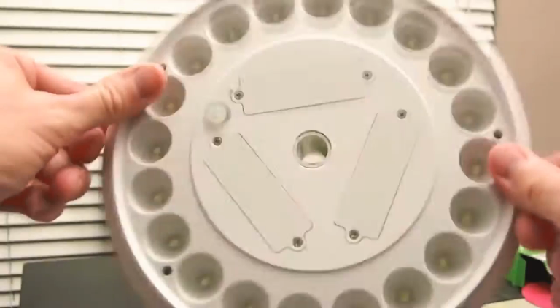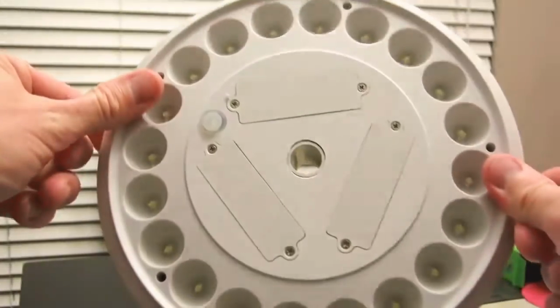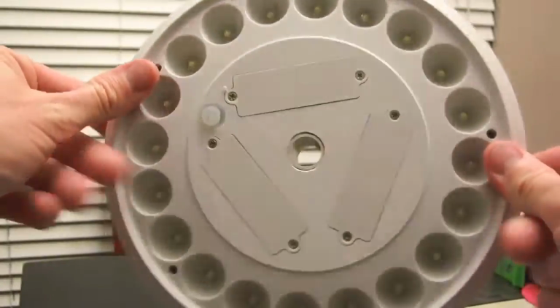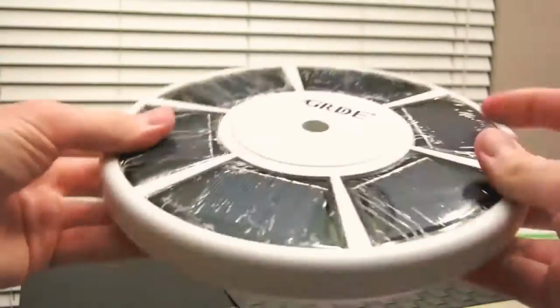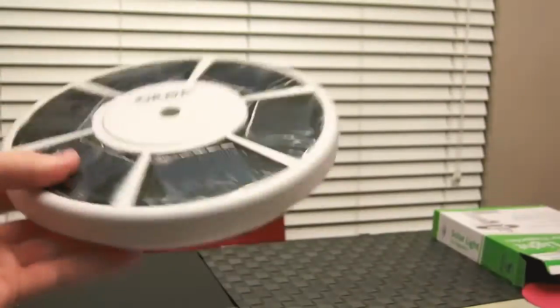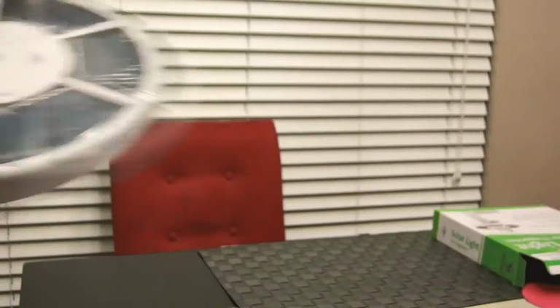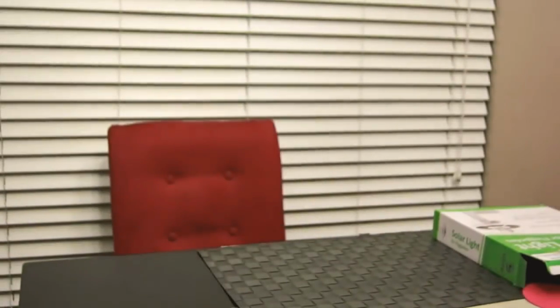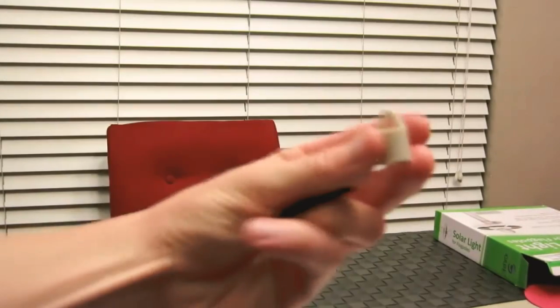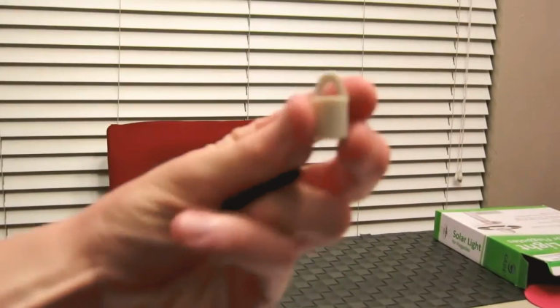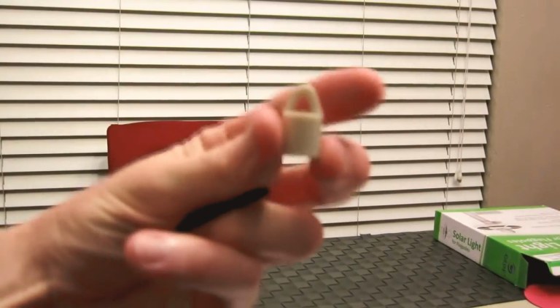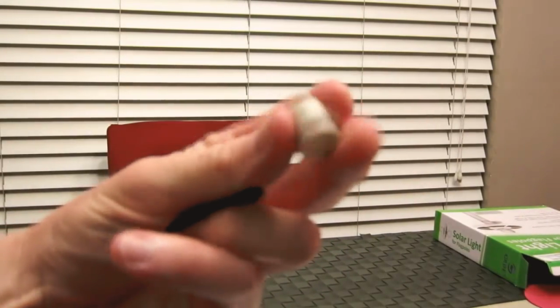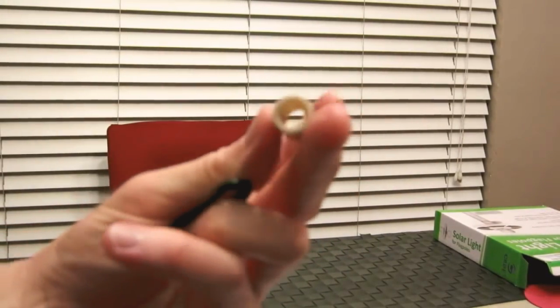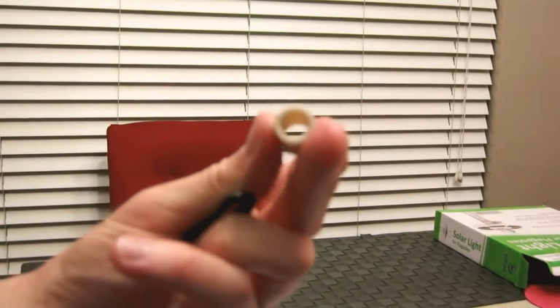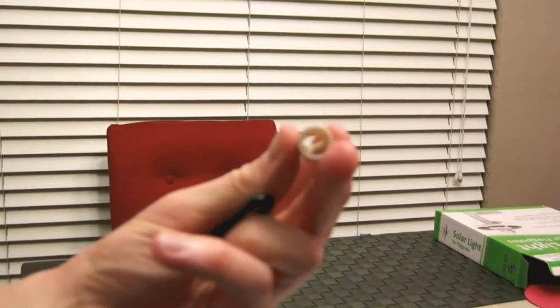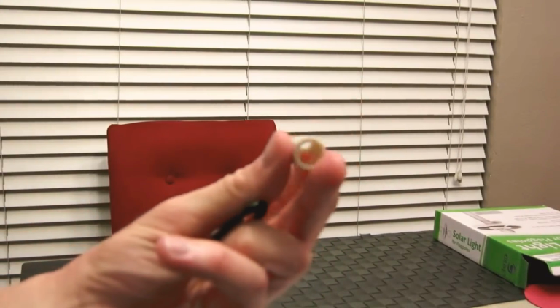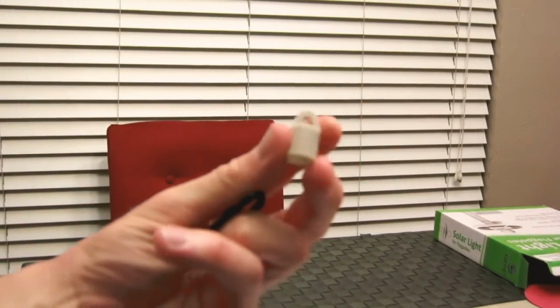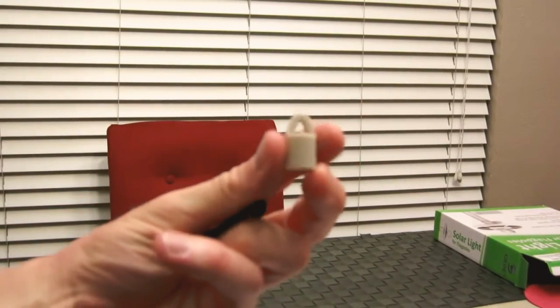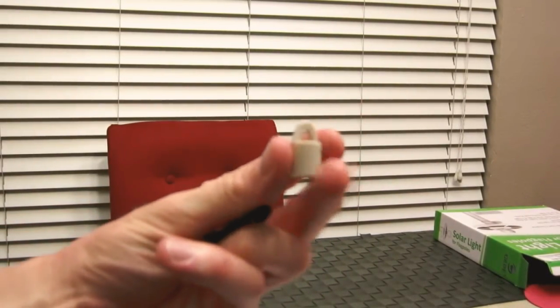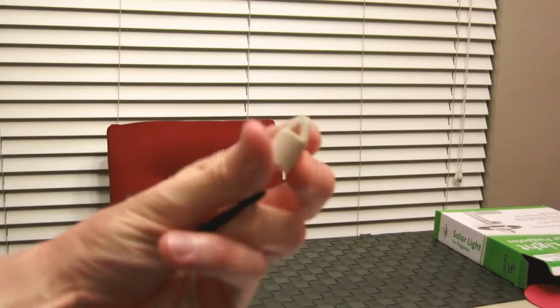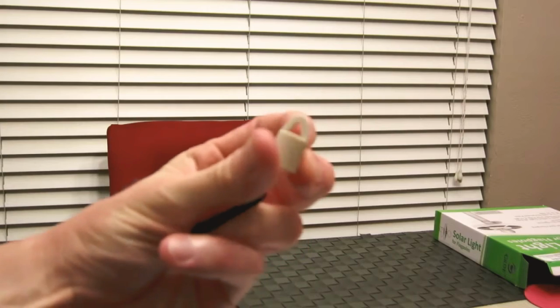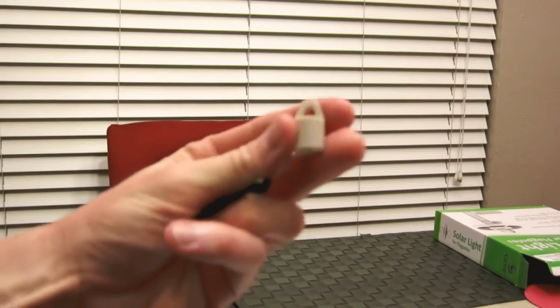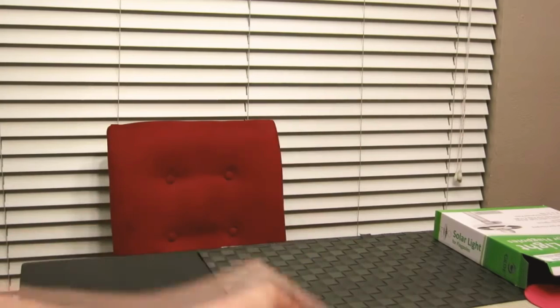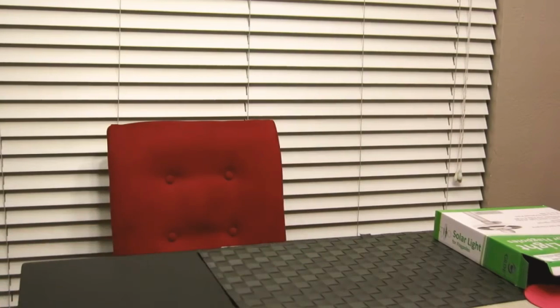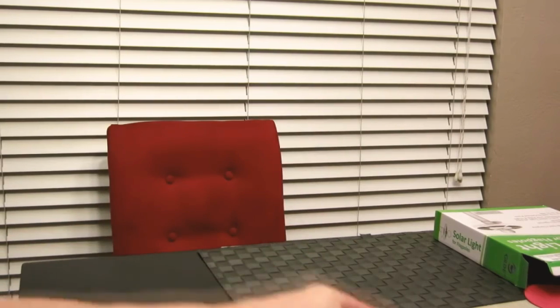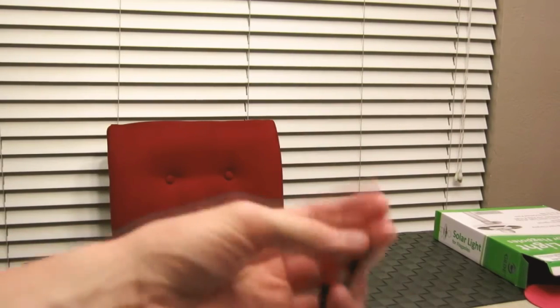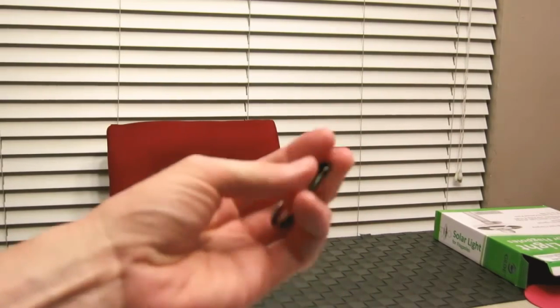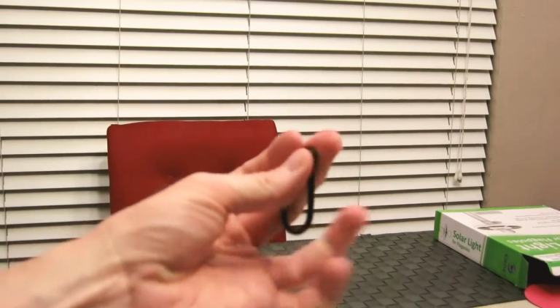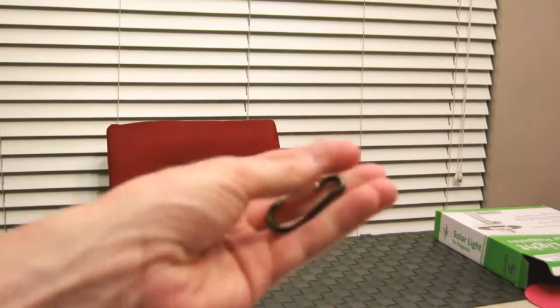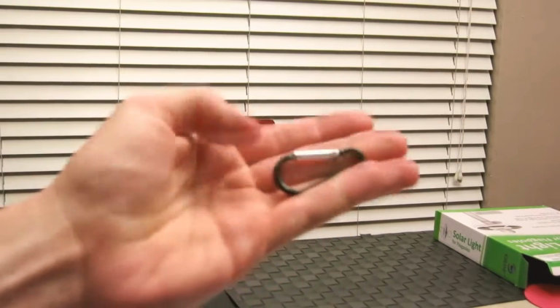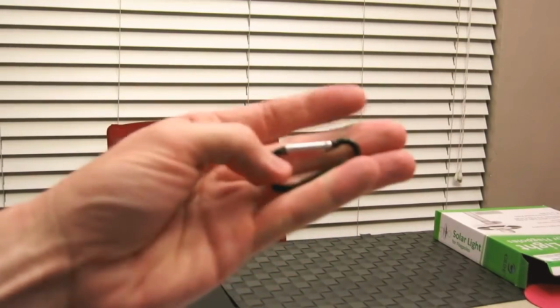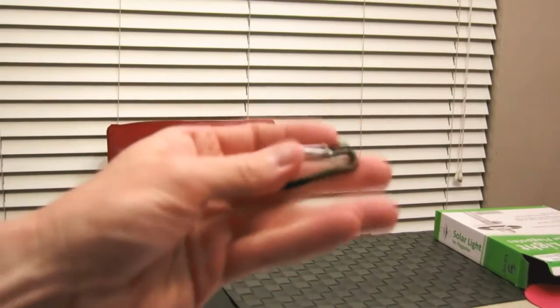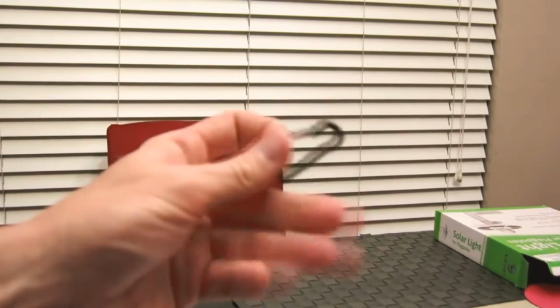Very, very nice, guys. It did come with this little cap right here — that is probably for the top of your flagpole — and also a little carabiner, probably for your flag.